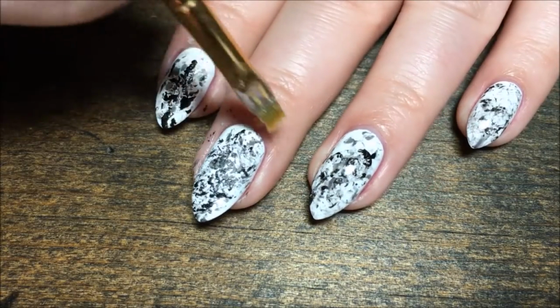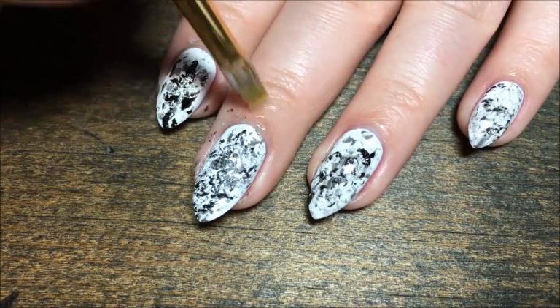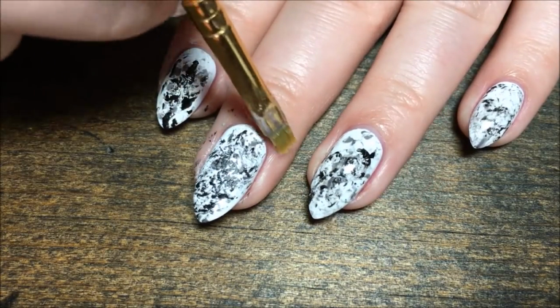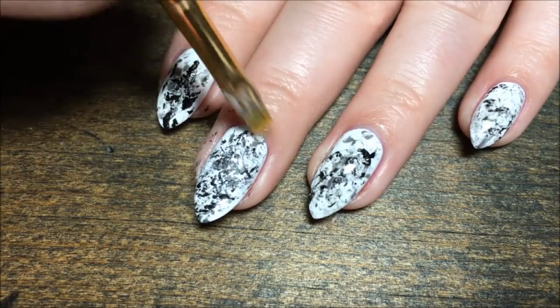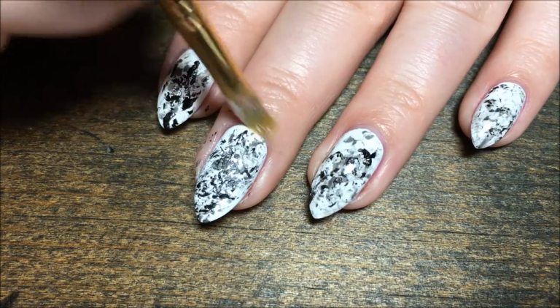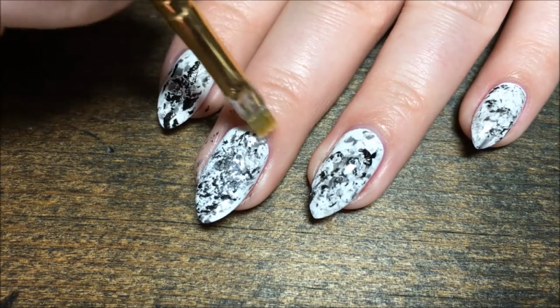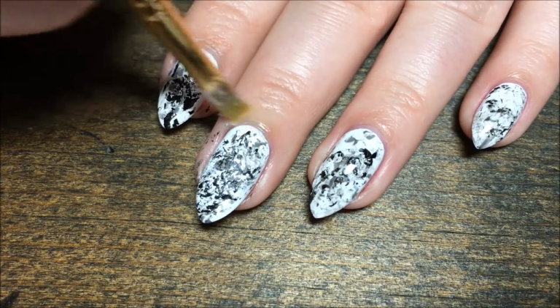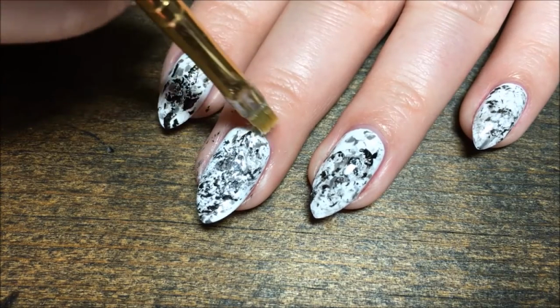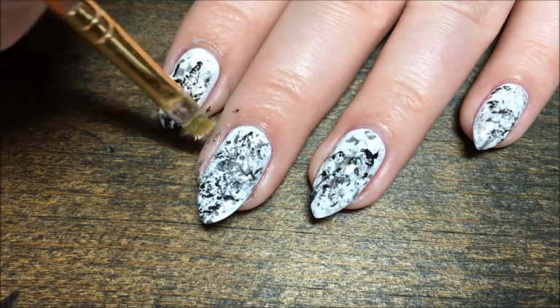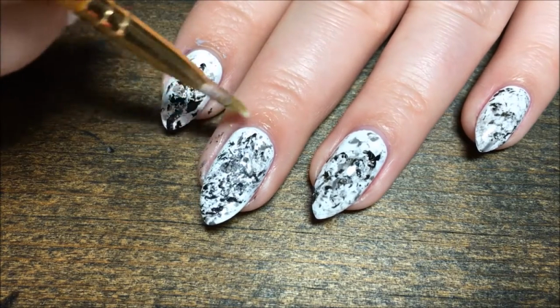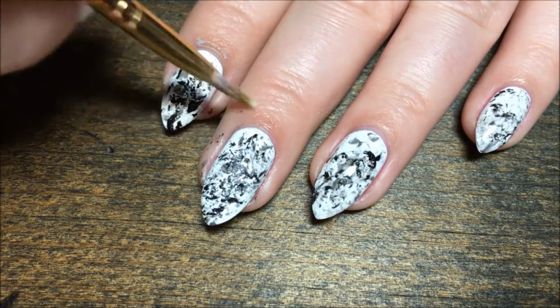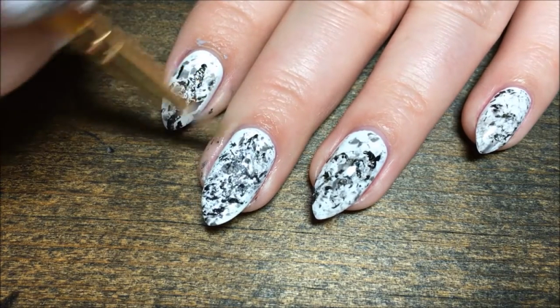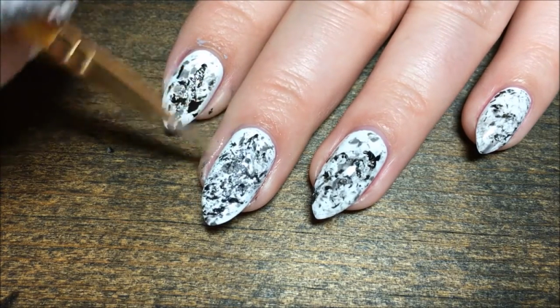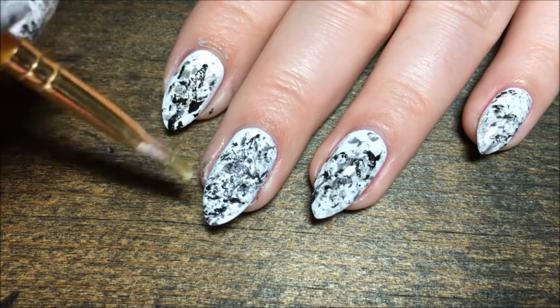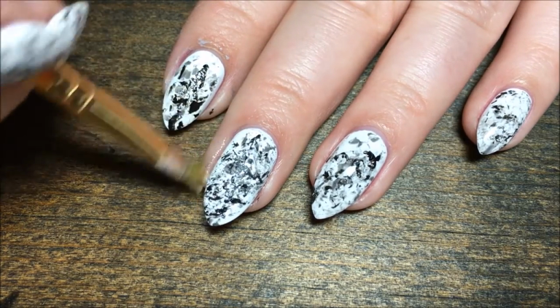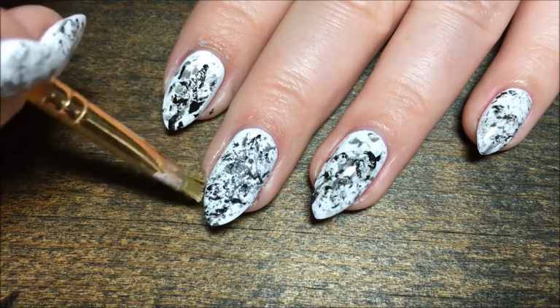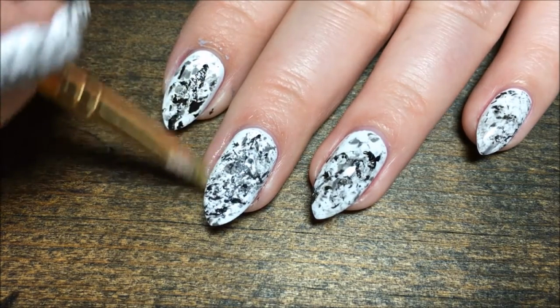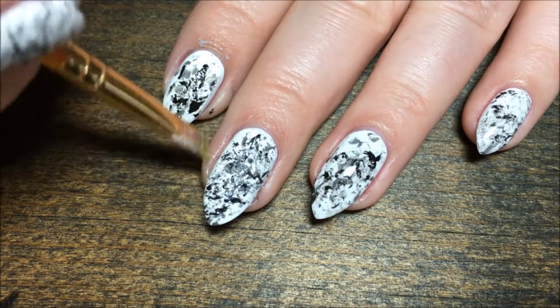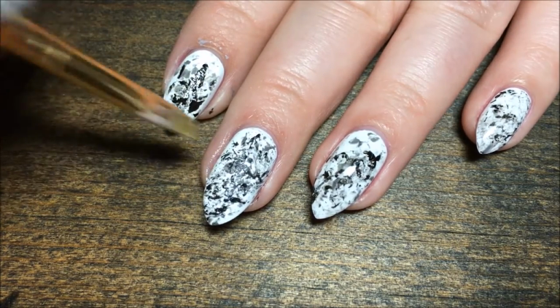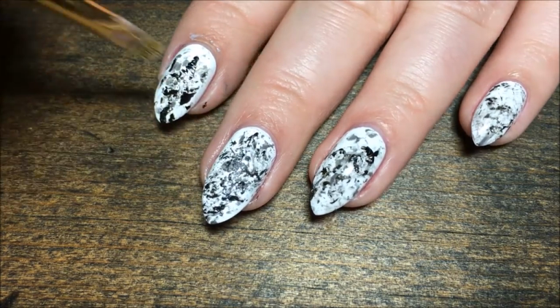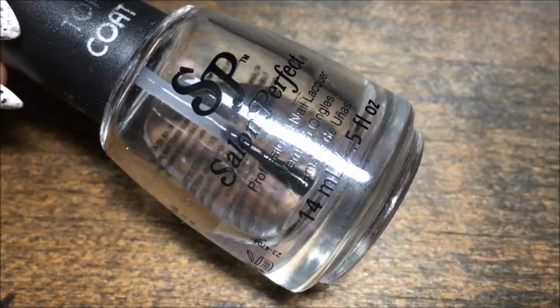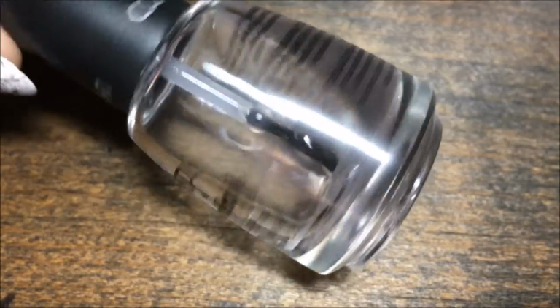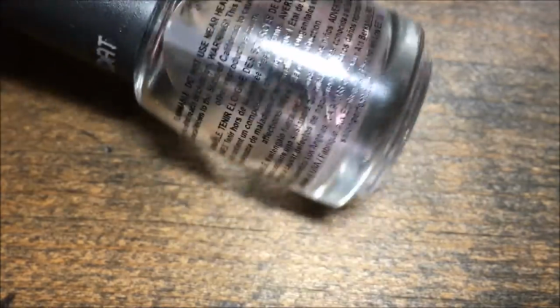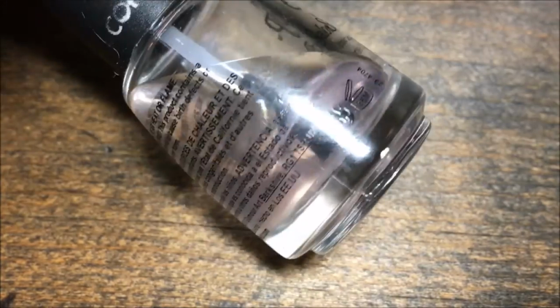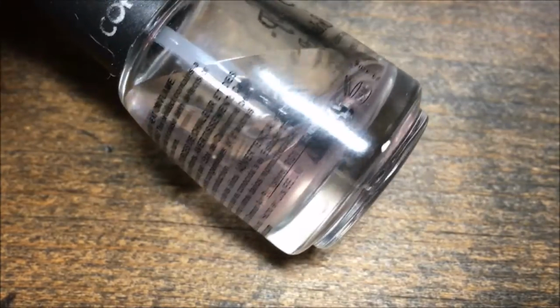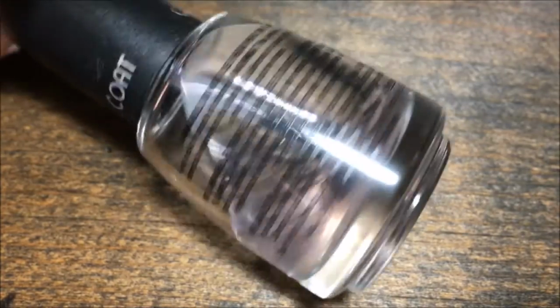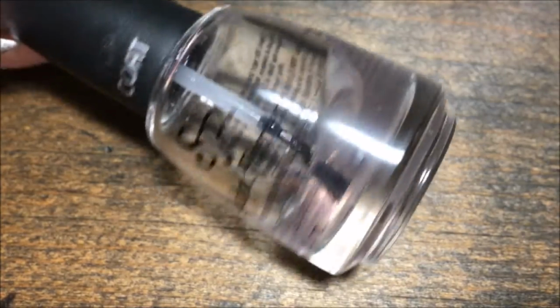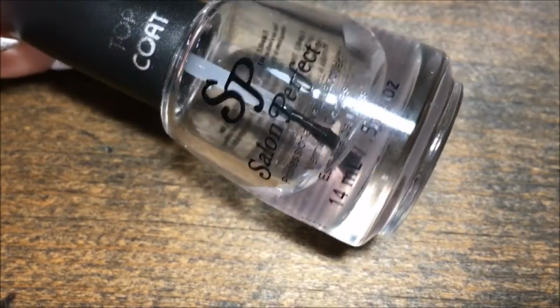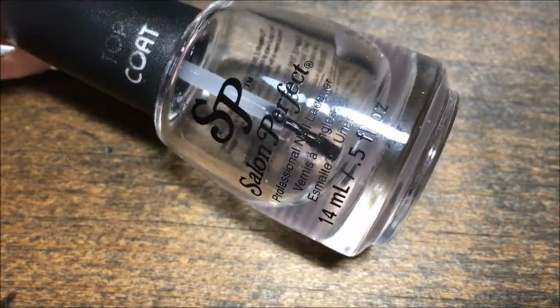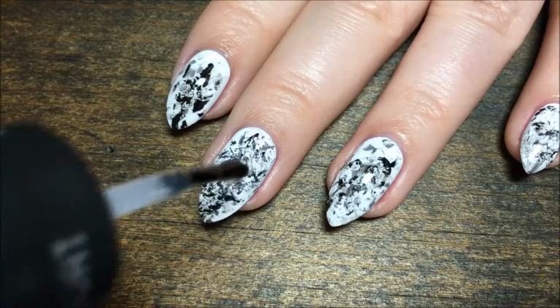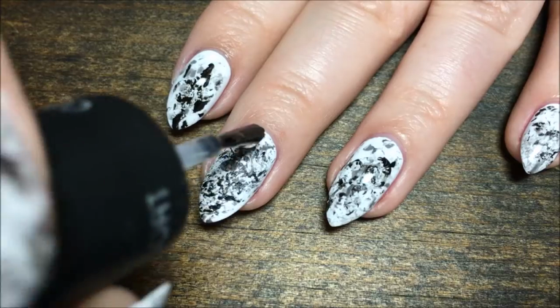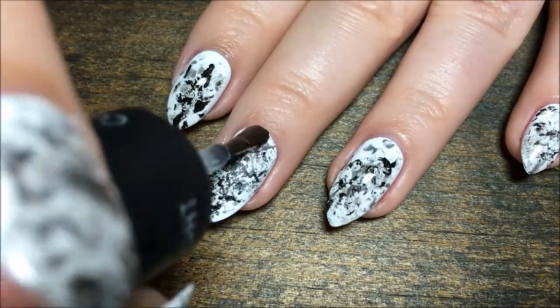Then use a small brush with acetone to clean up any polish you might have got on the skin. And finish everything off with your favorite top coat — I use Salon Perfect.